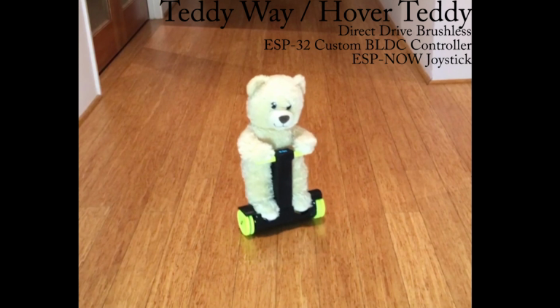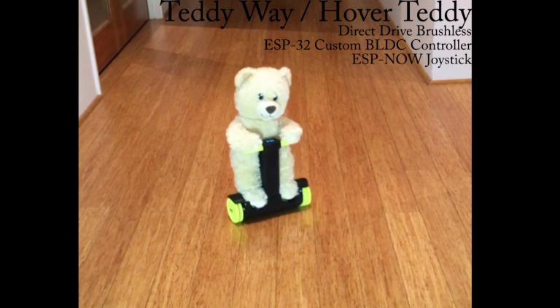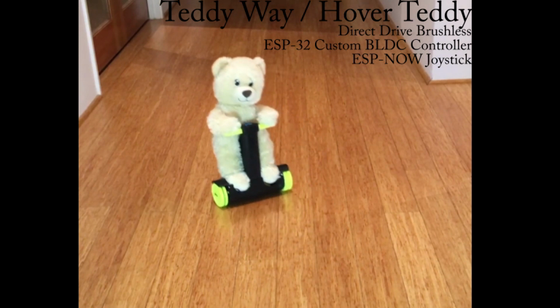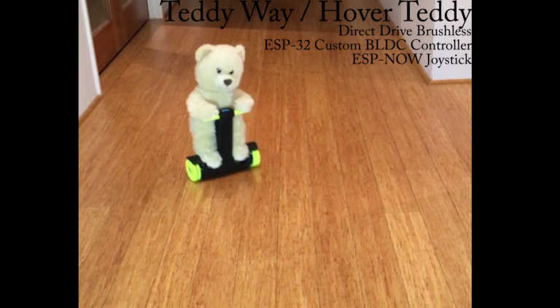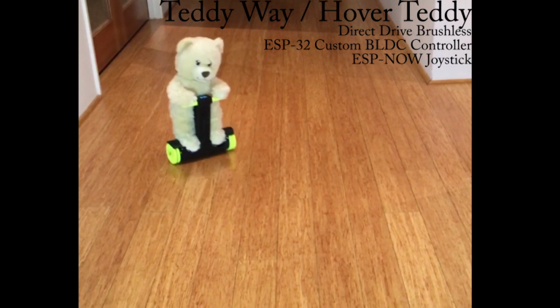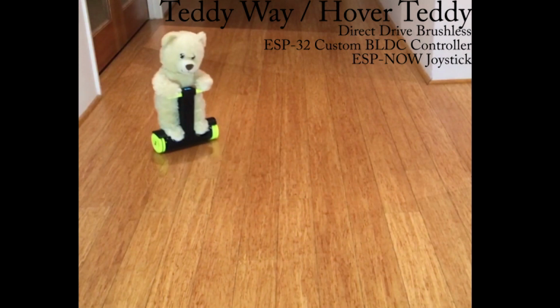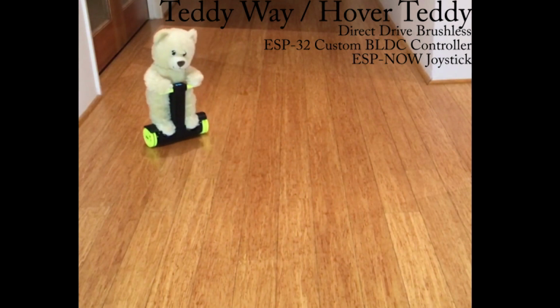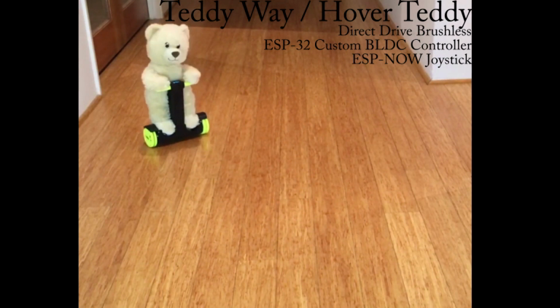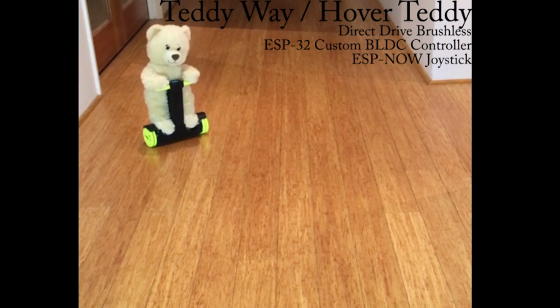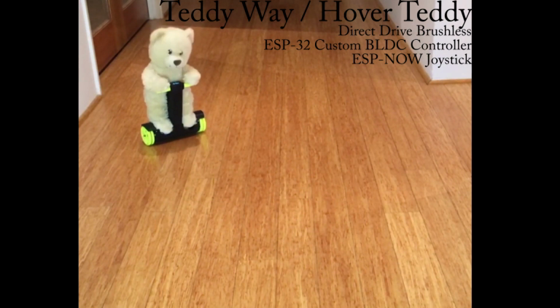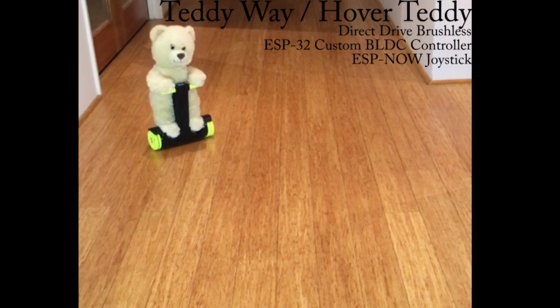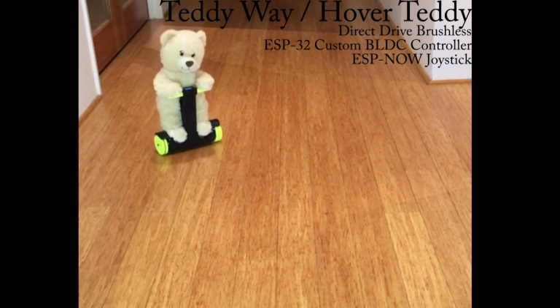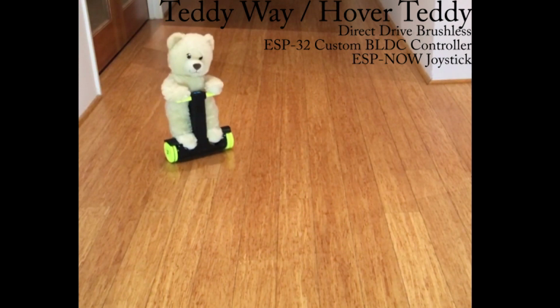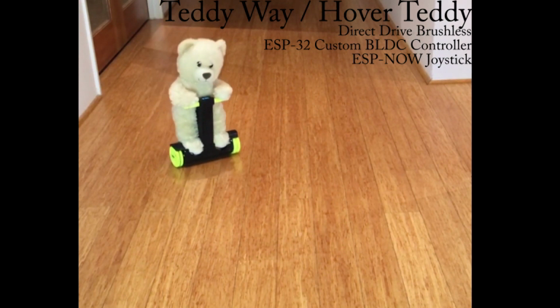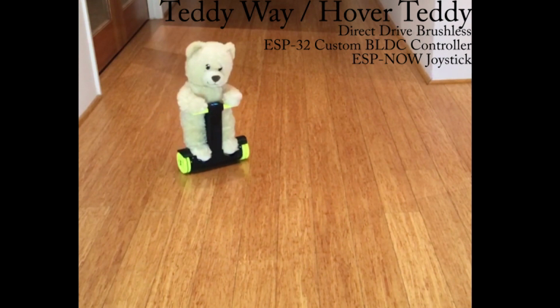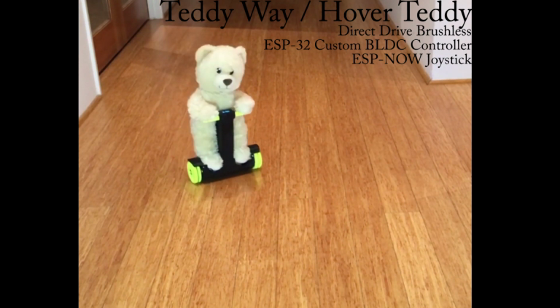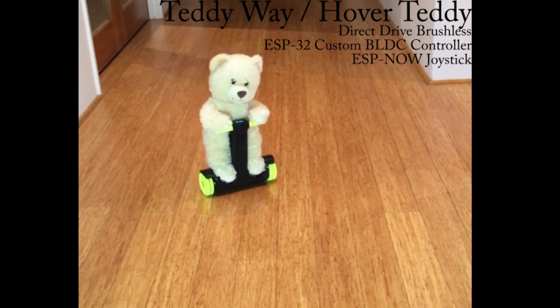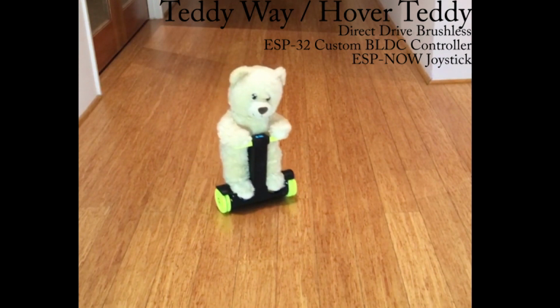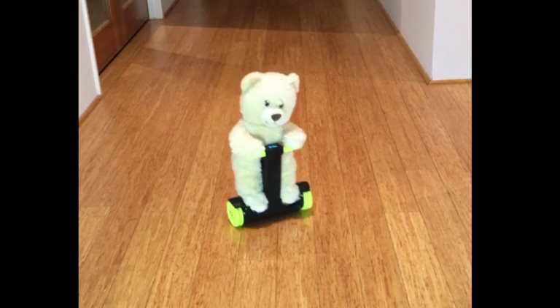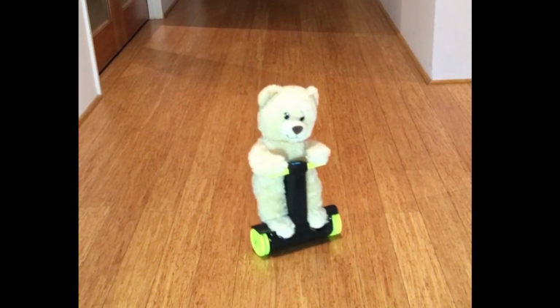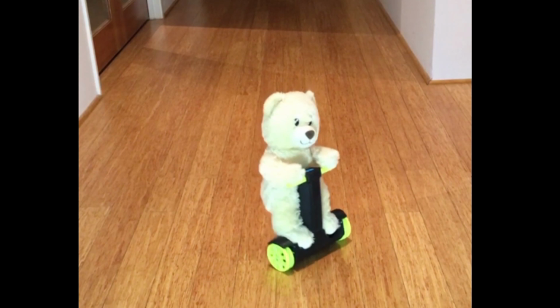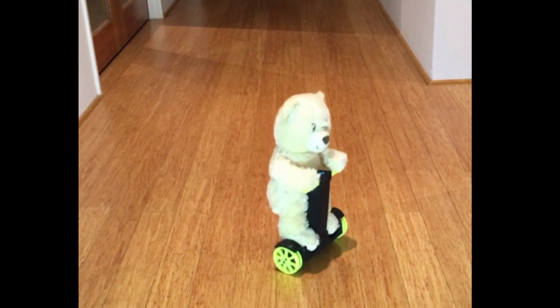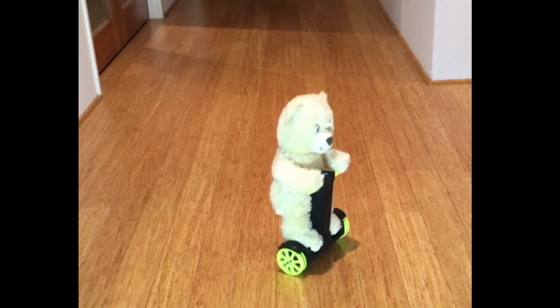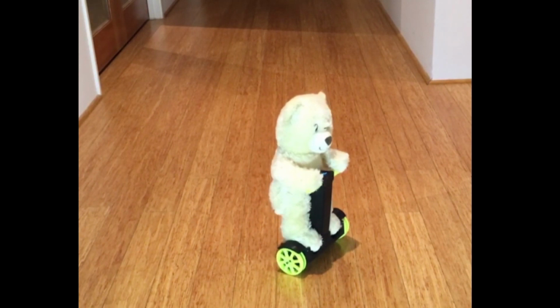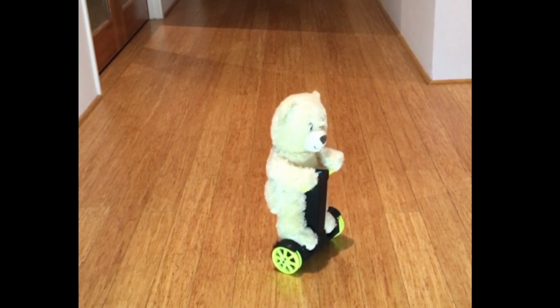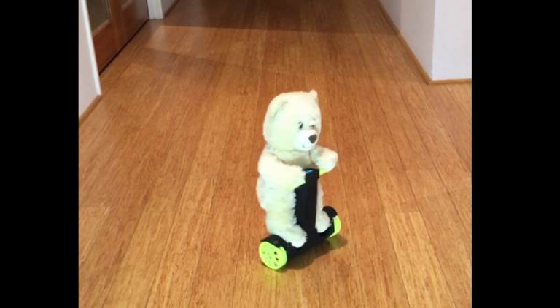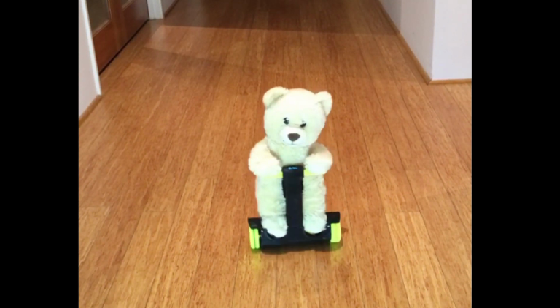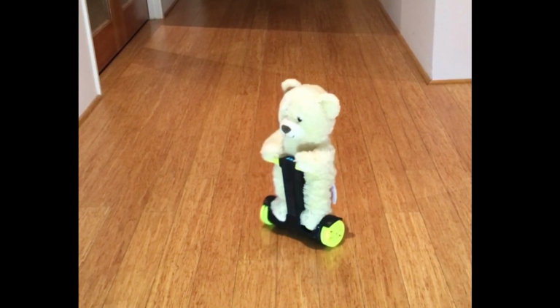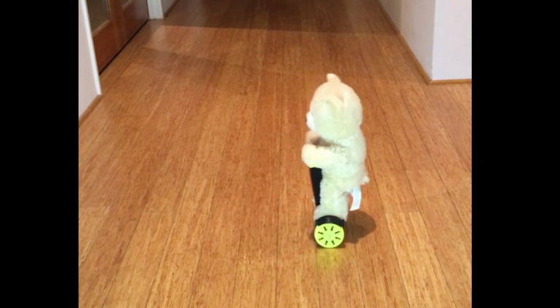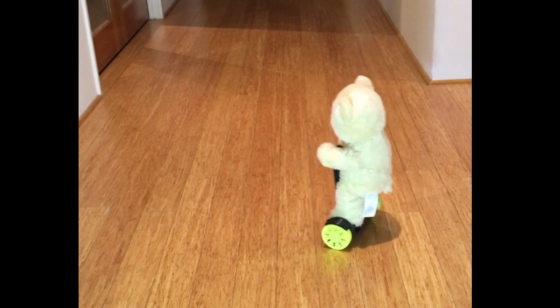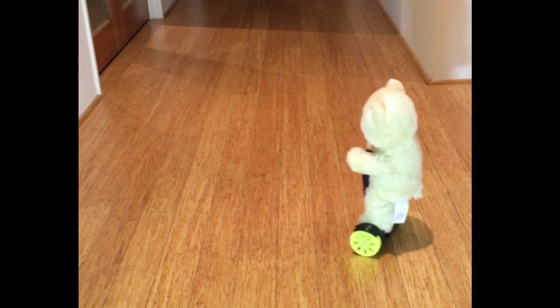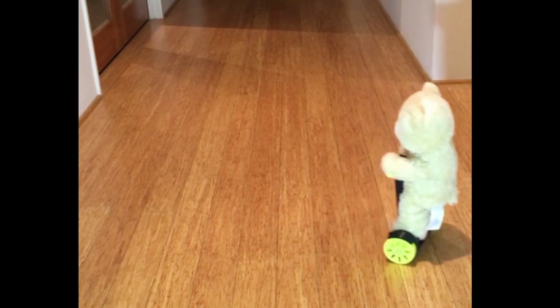The Hover Teddy, or Teddy Way, is an idea of my daughter. It needs some improvements. She wants to sell it to Build-A-Bear.